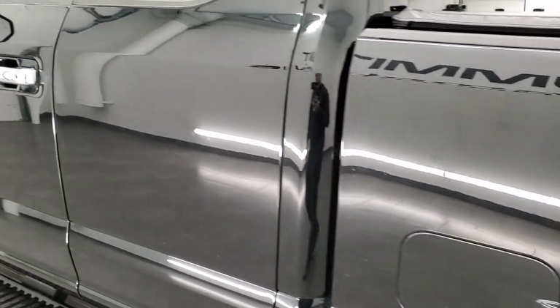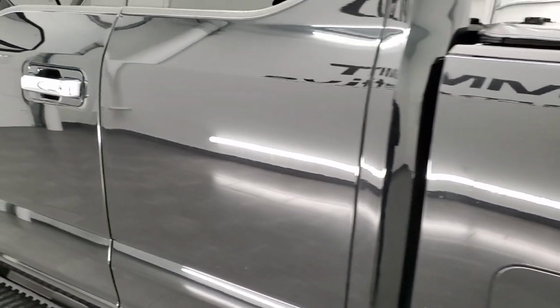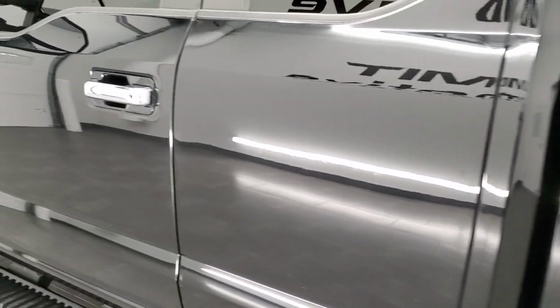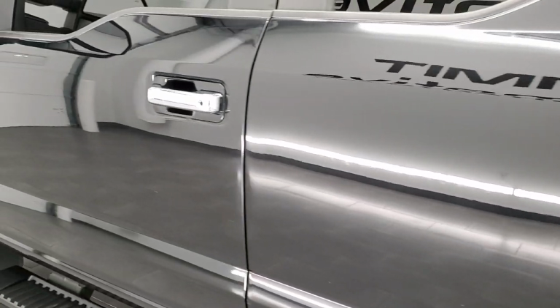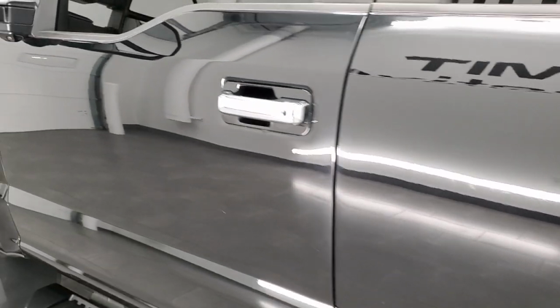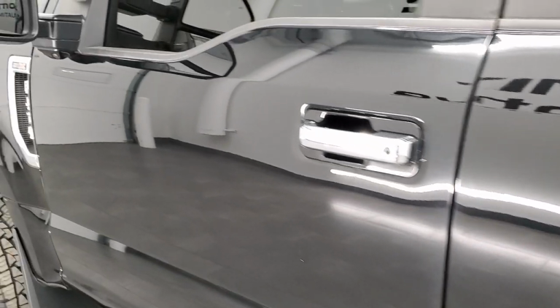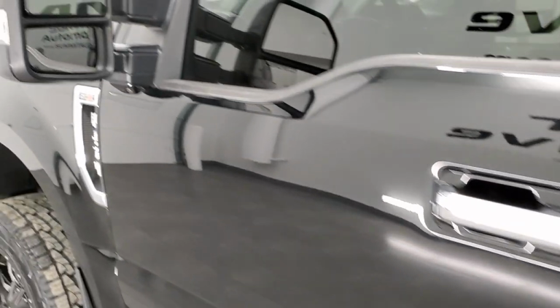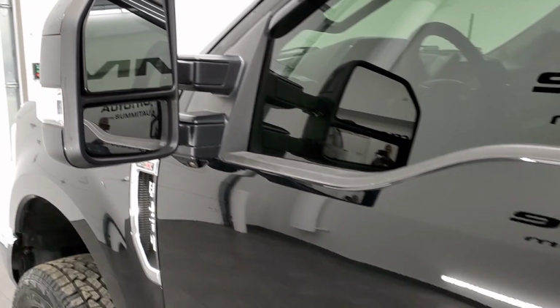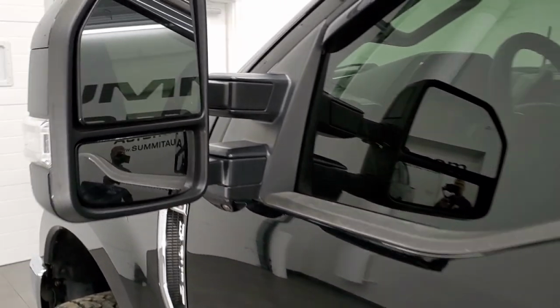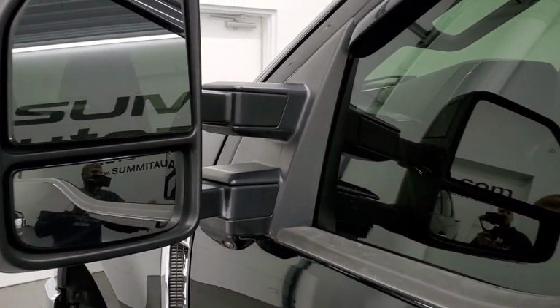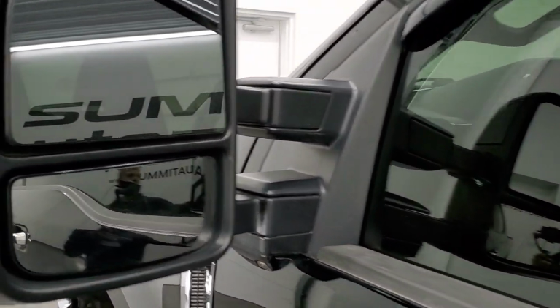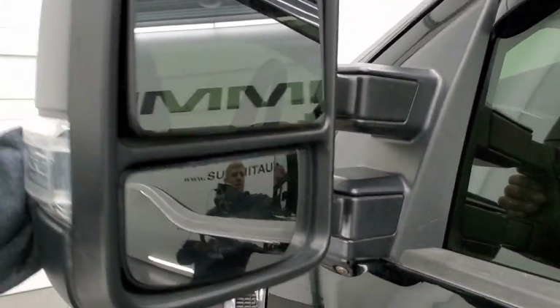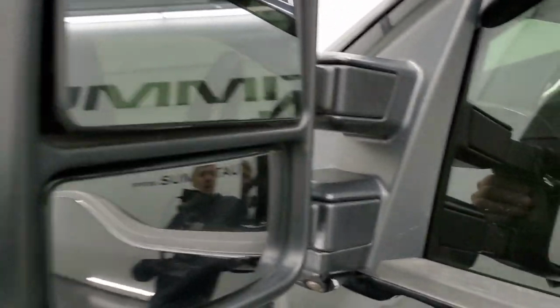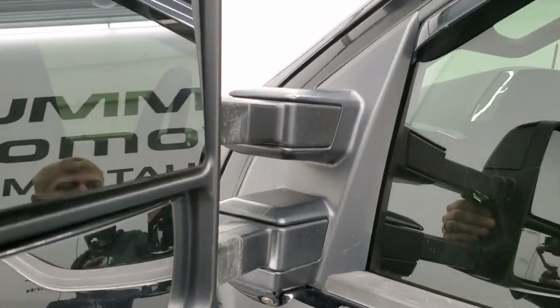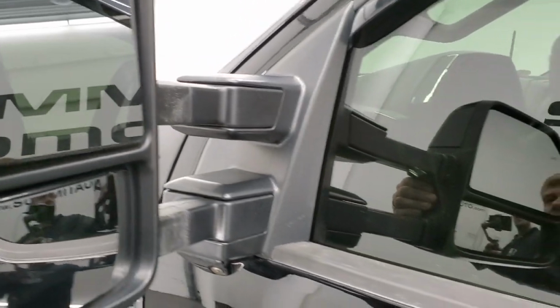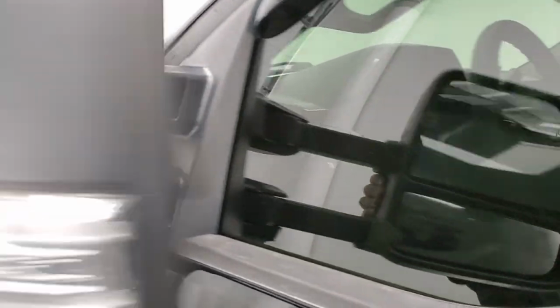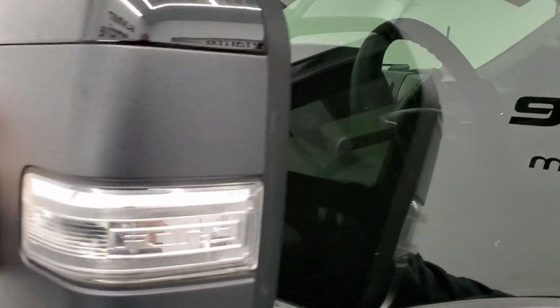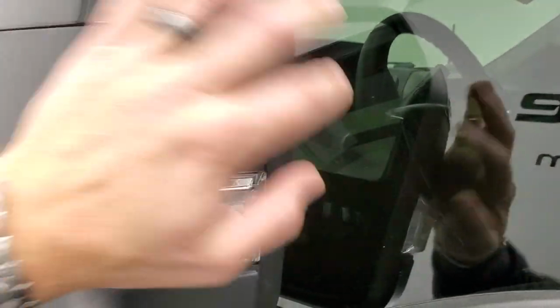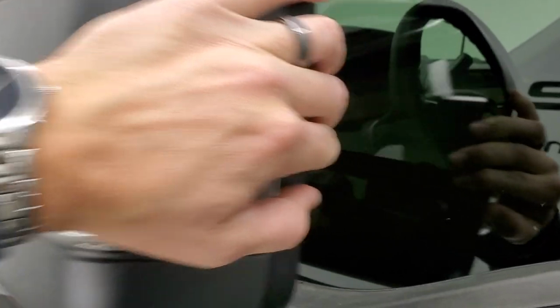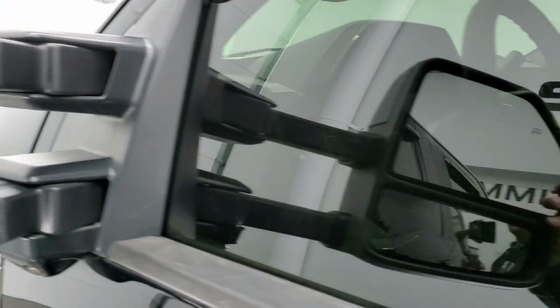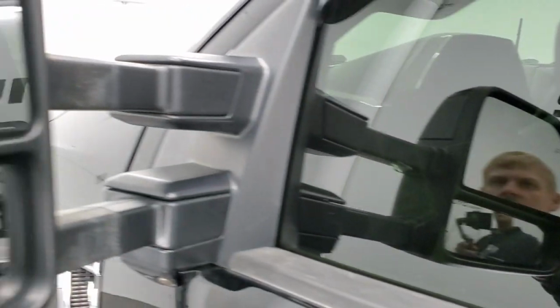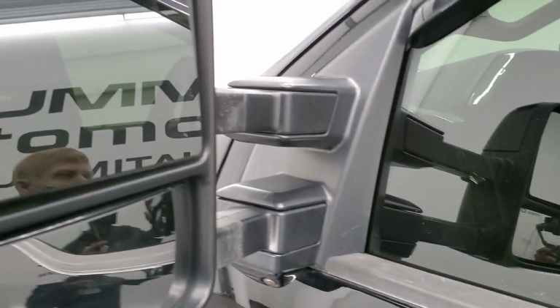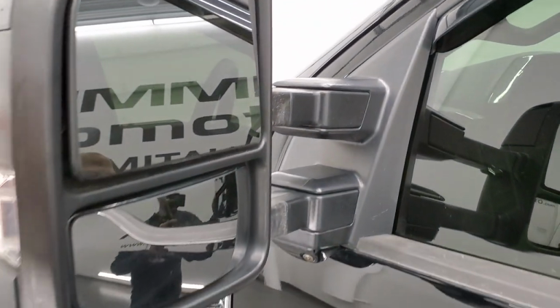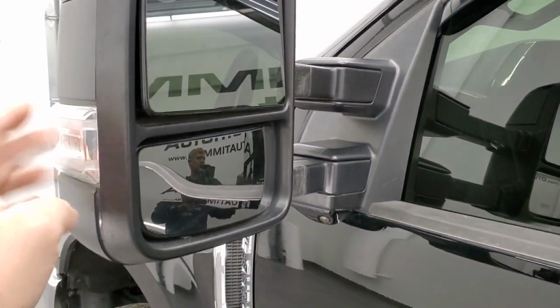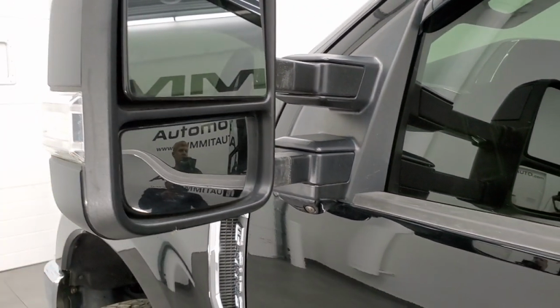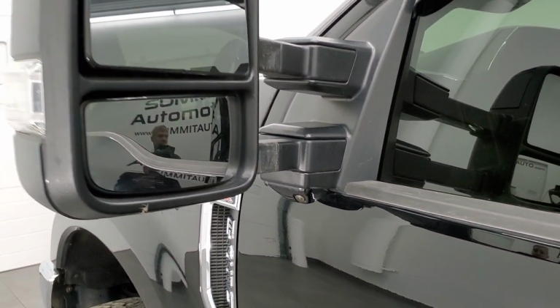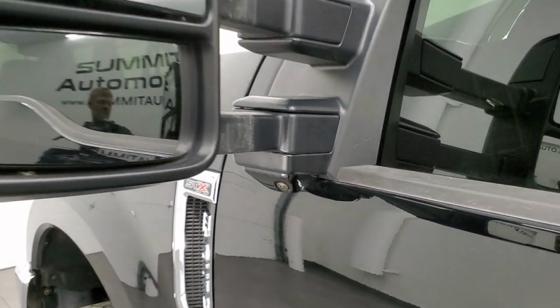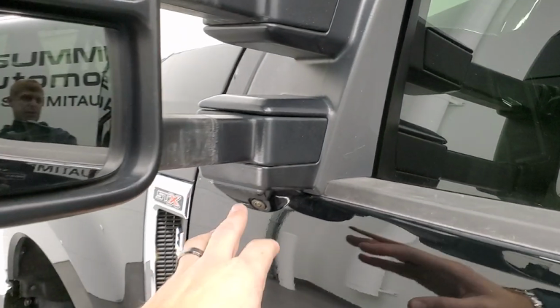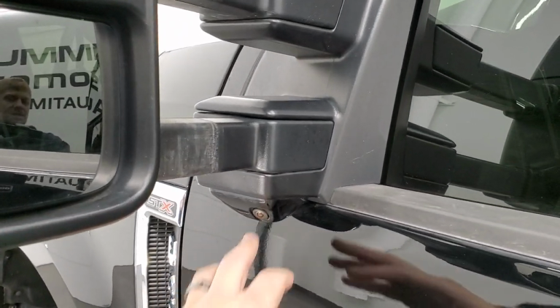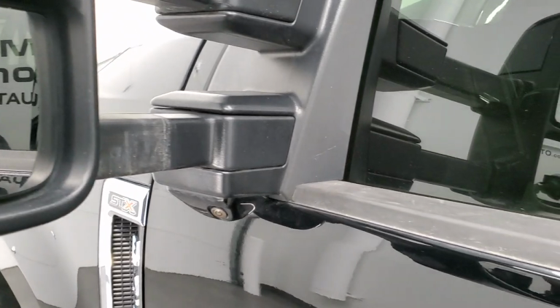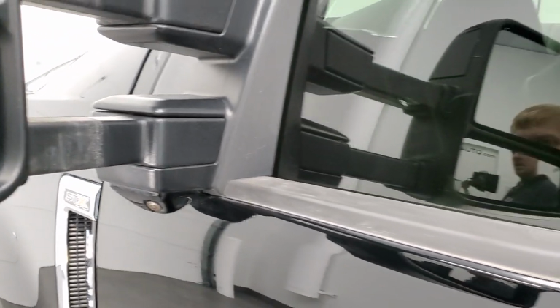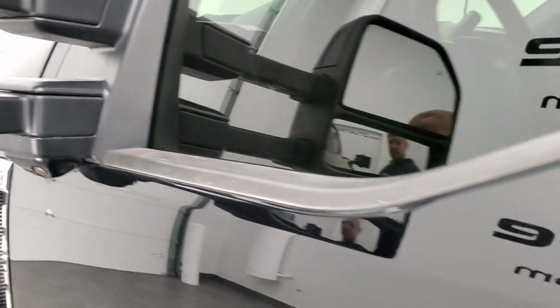Driver's side doors look really good. It does have telescopic tow mirrors — they telescope out, they also fold in. They're heated, have directional signals, and you have the 360 camera right there as well.